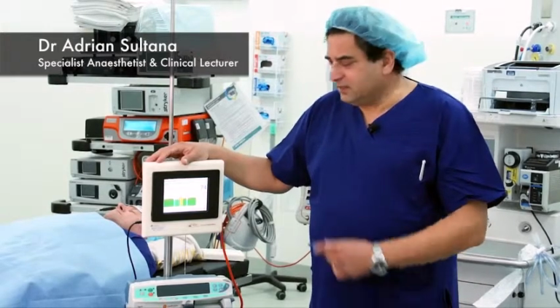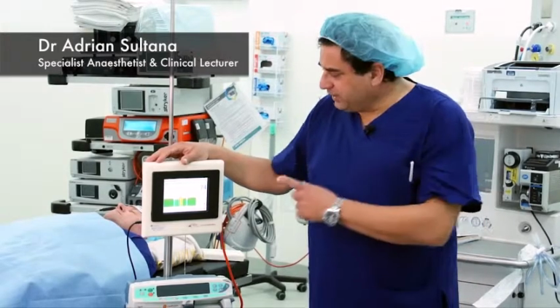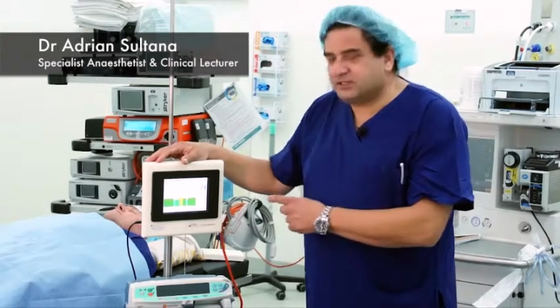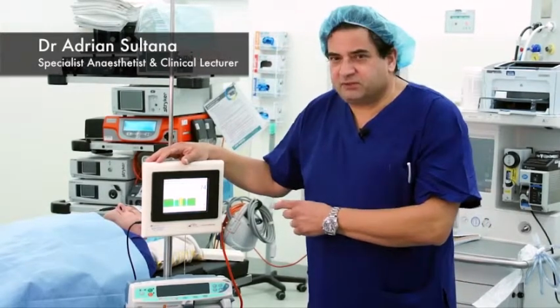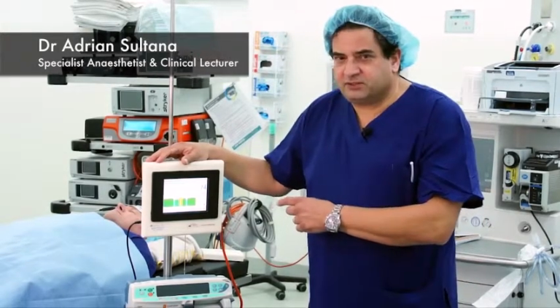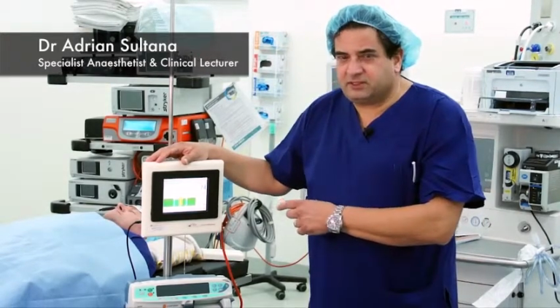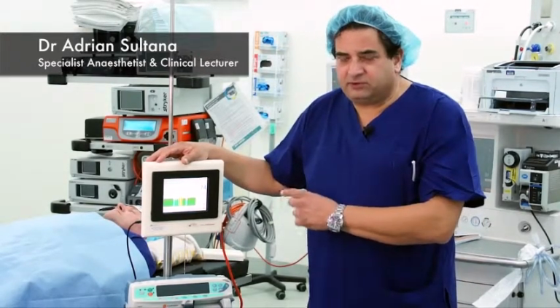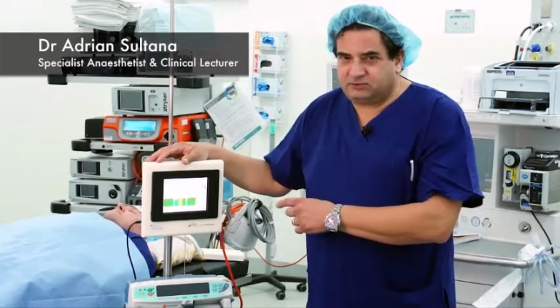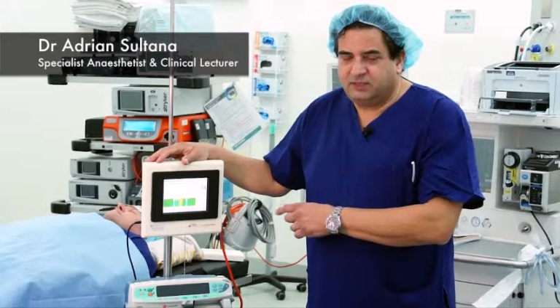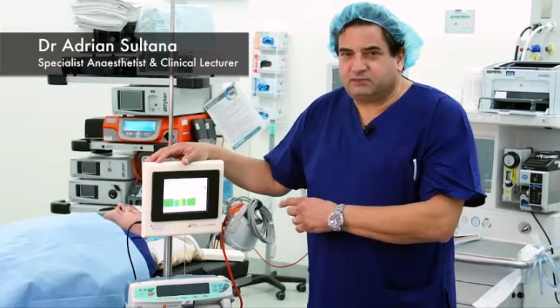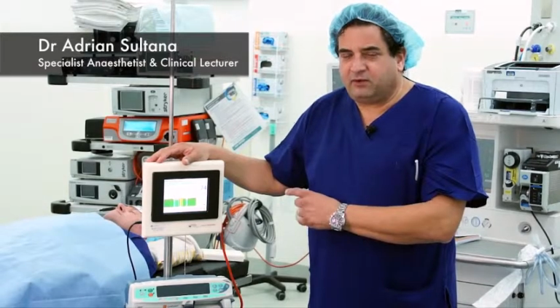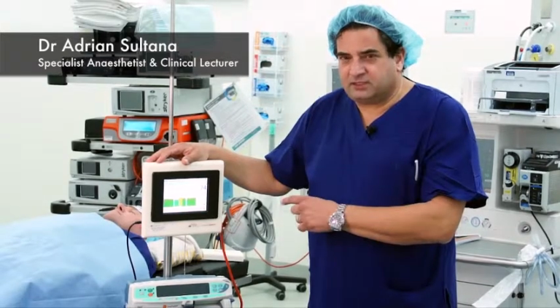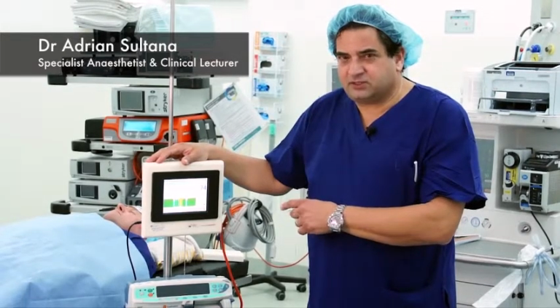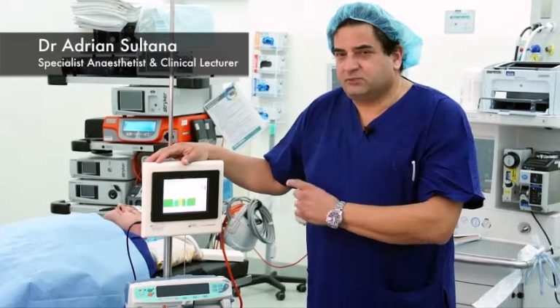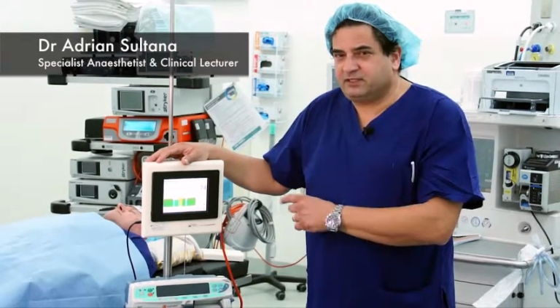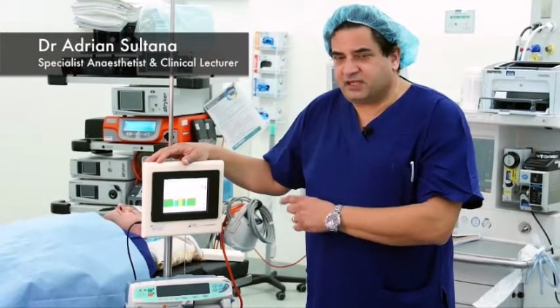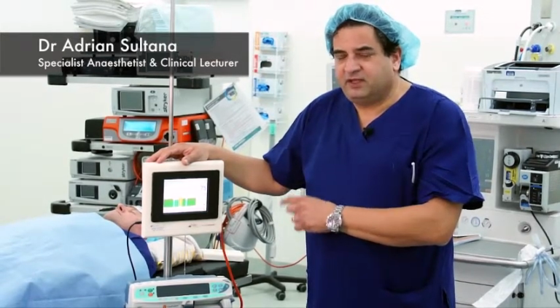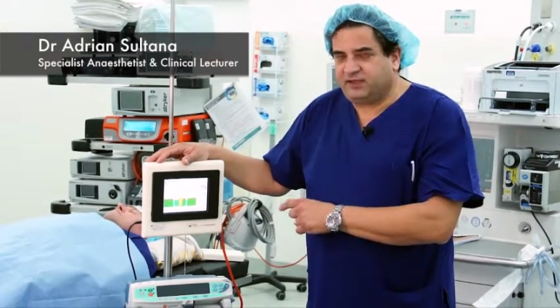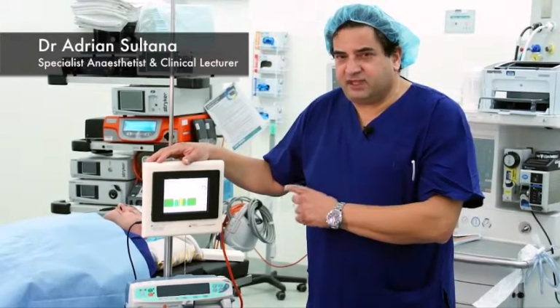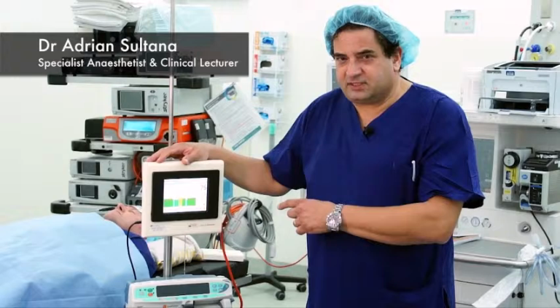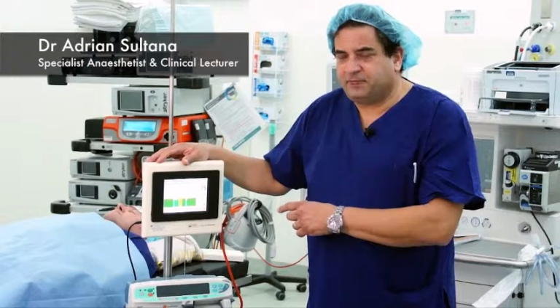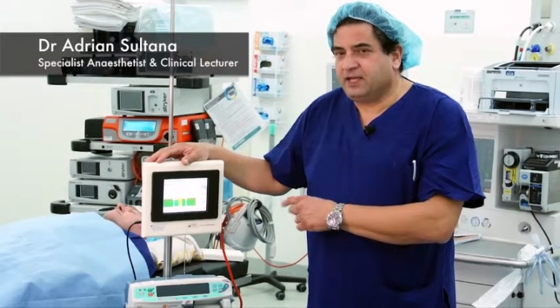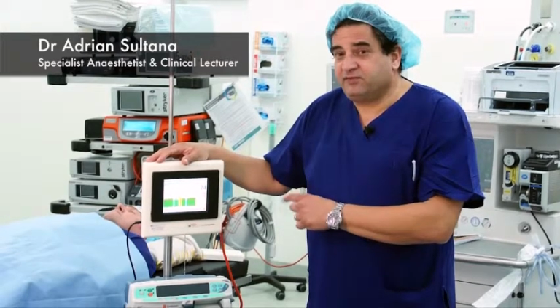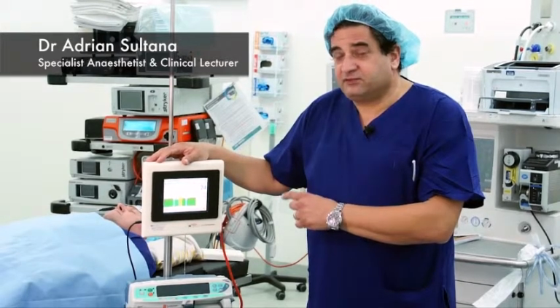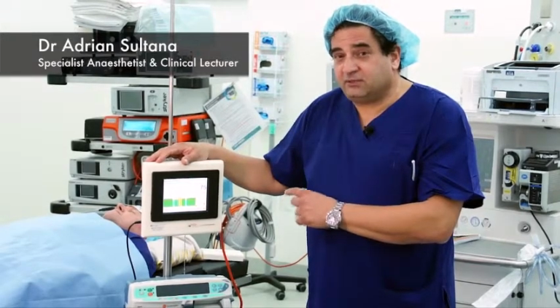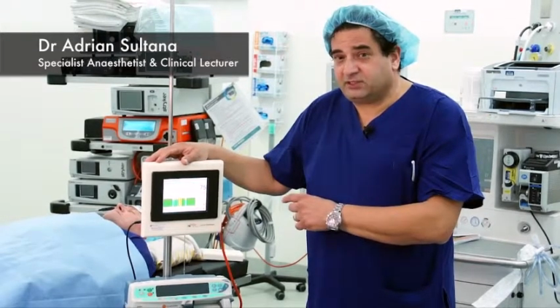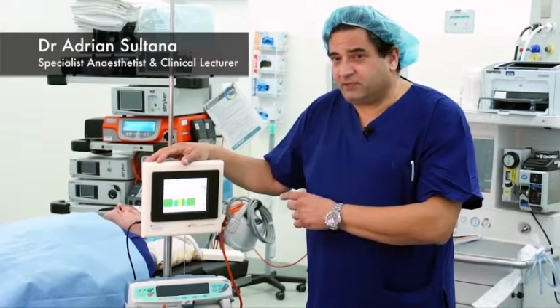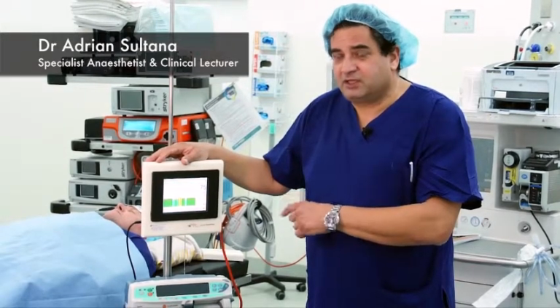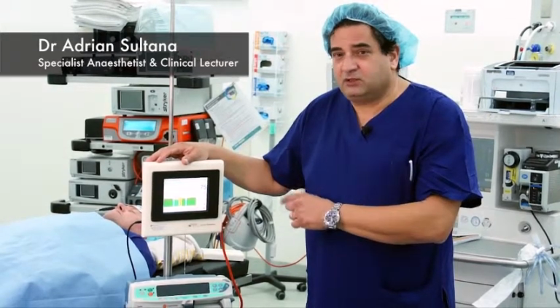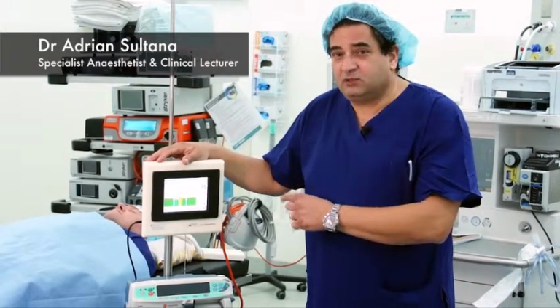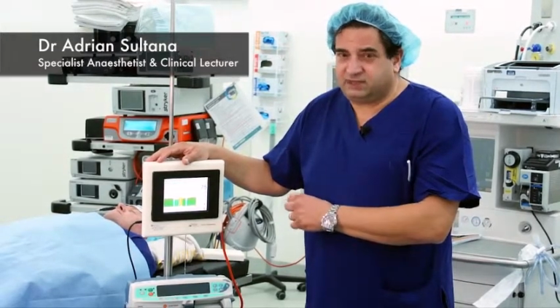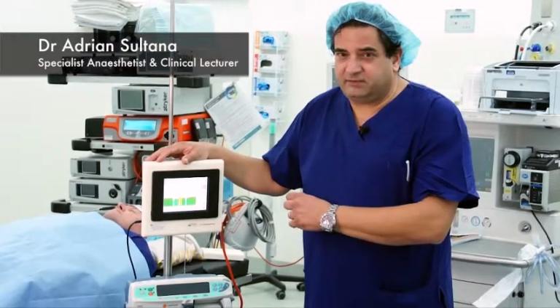In conclusion, I think that the Brain Anesthesia Response monitor is a potent new tool that will allow anesthetists to provide safe, effective anesthesia, and prevent the dreaded complication of awareness in all clinical environments.